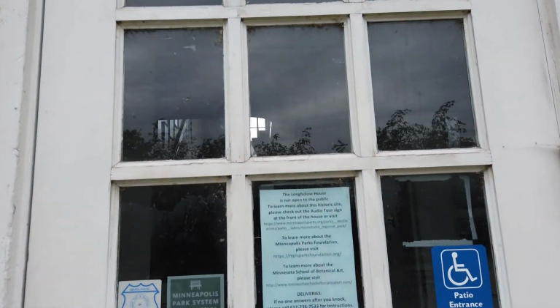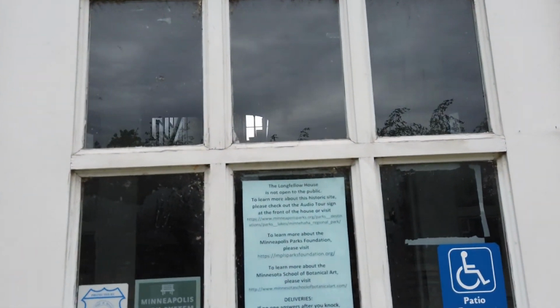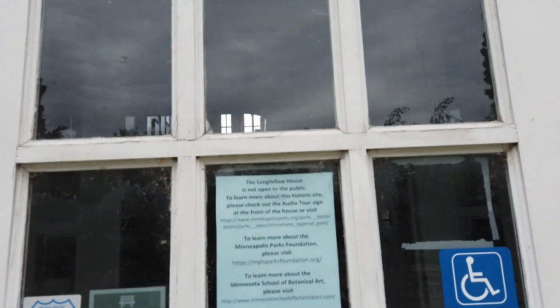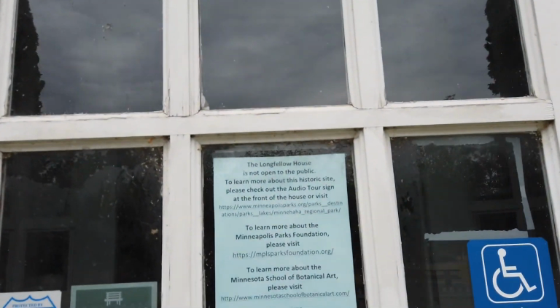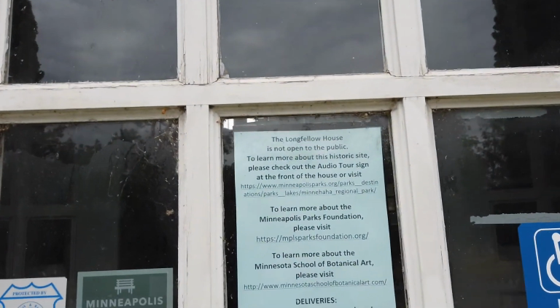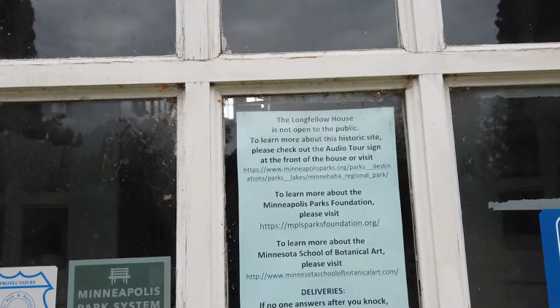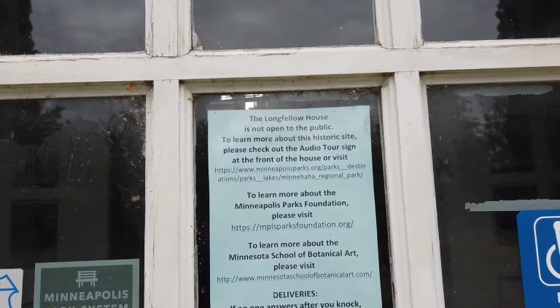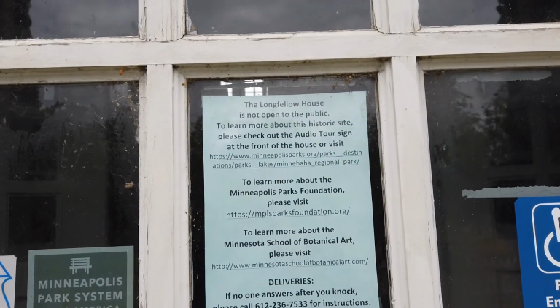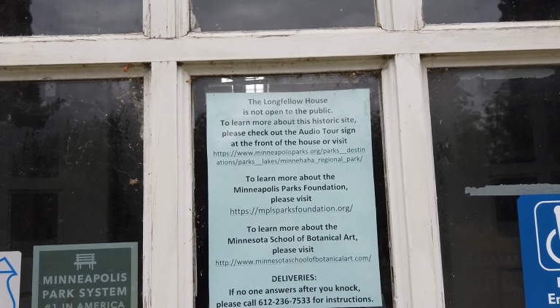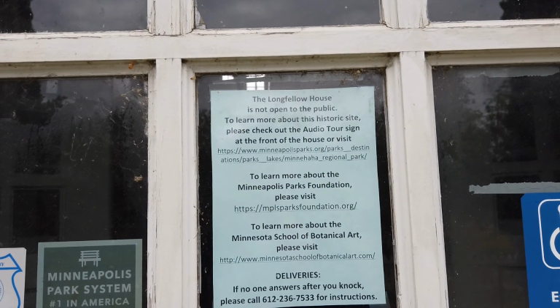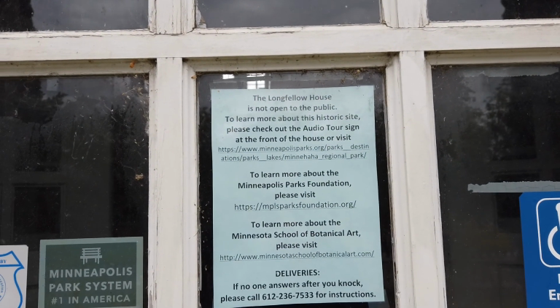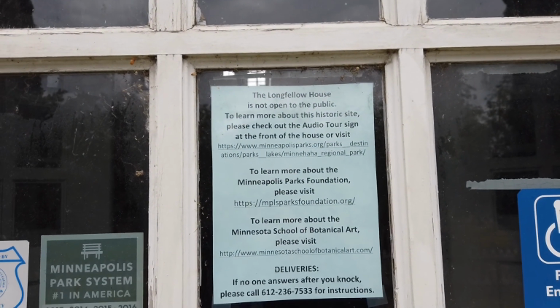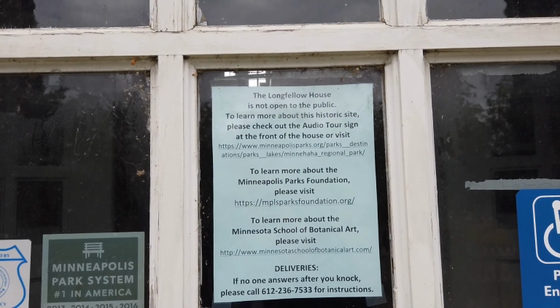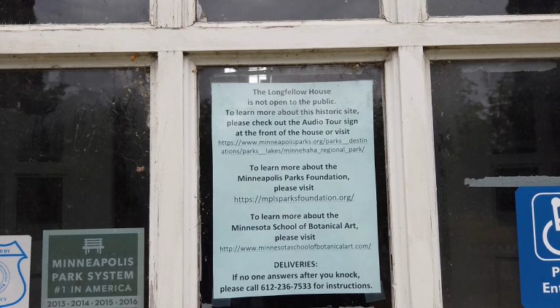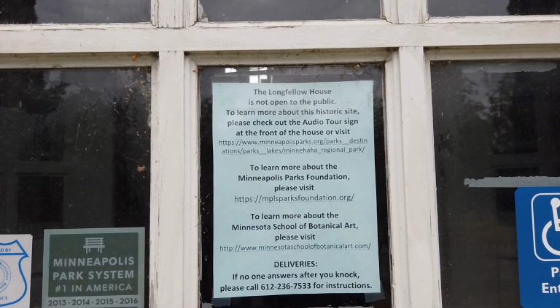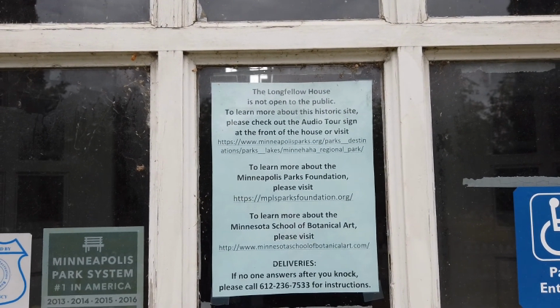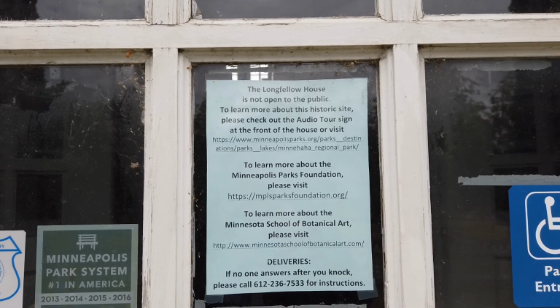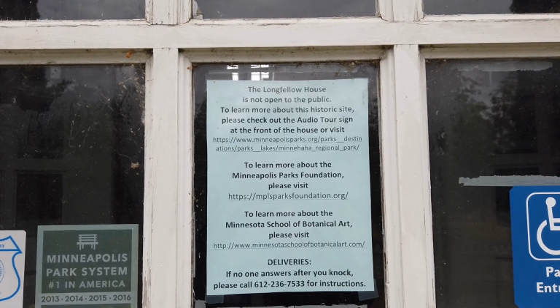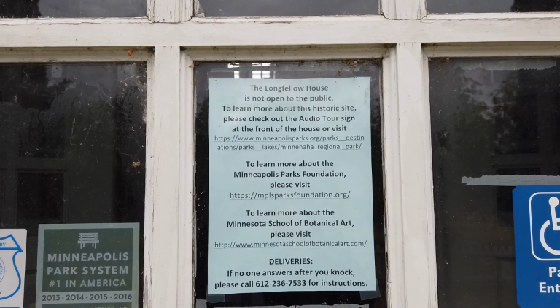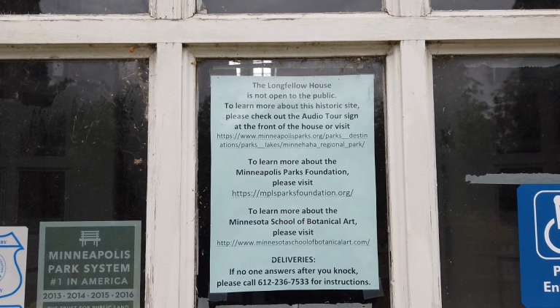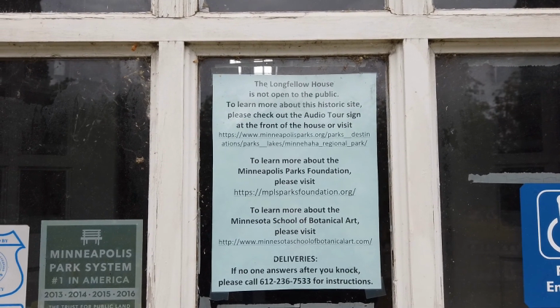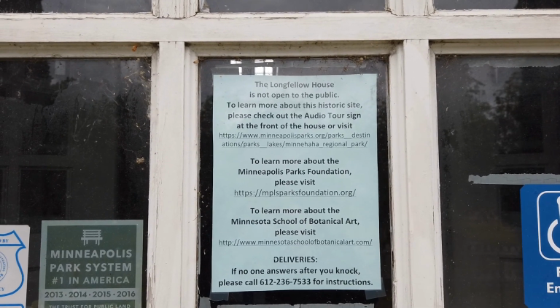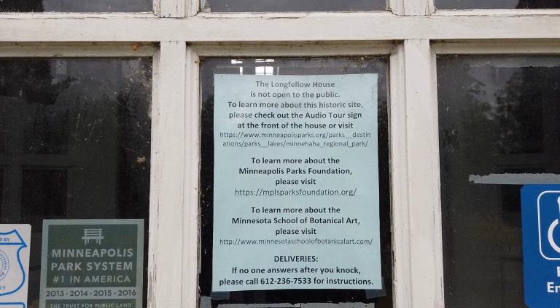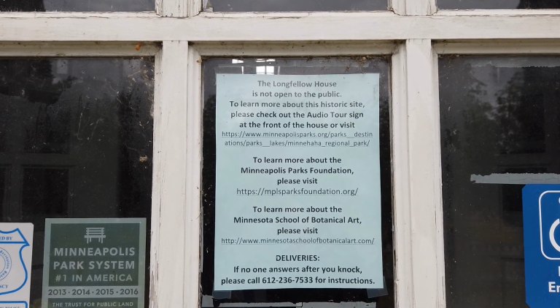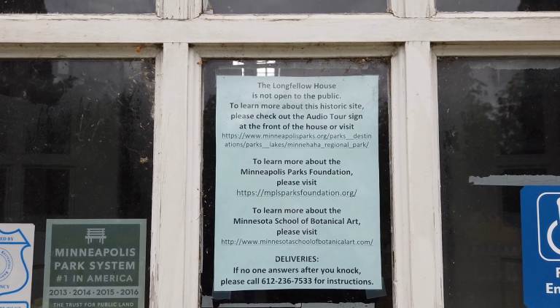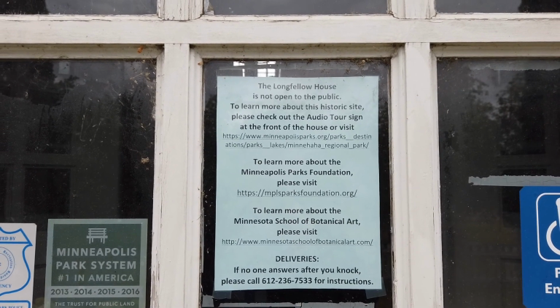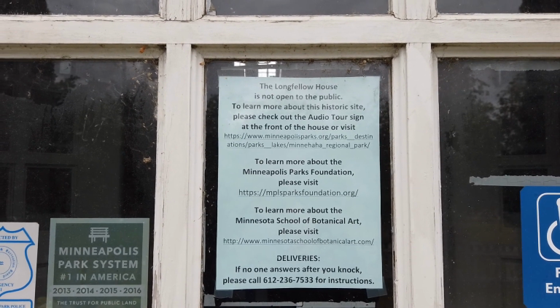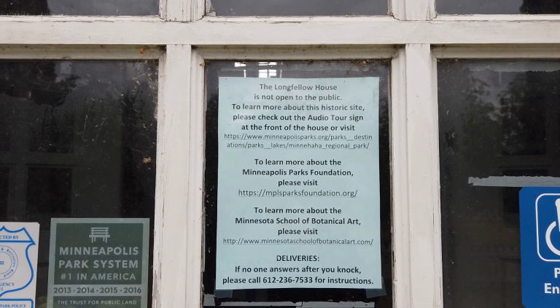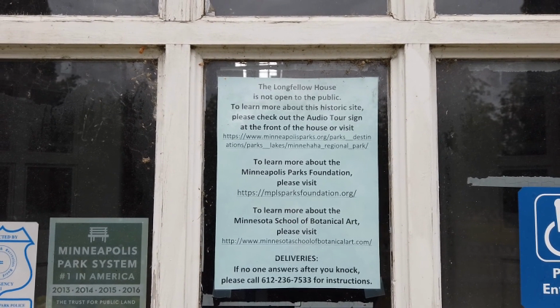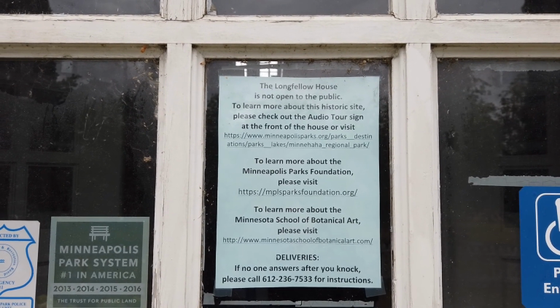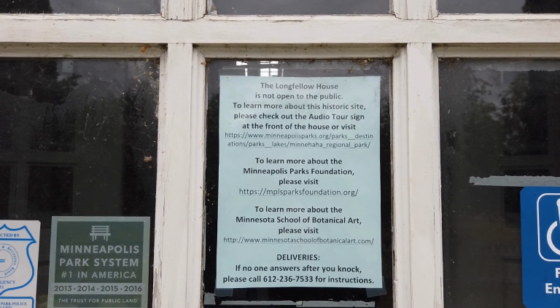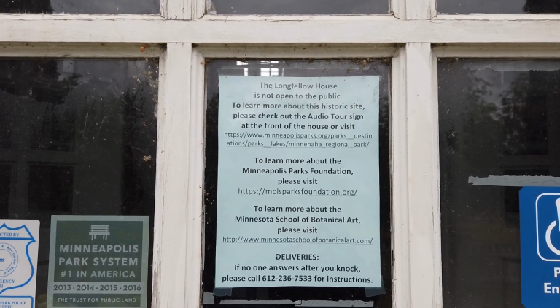The Longfellow house is not open to the public. To learn more about this historic site, please check out the audio tour sign at the front of the house.